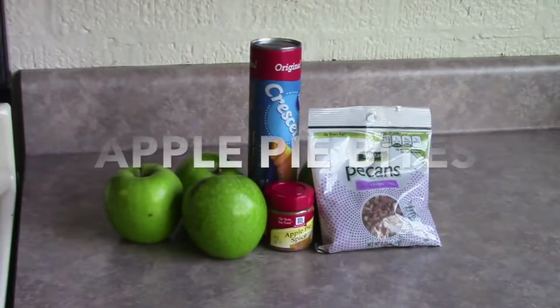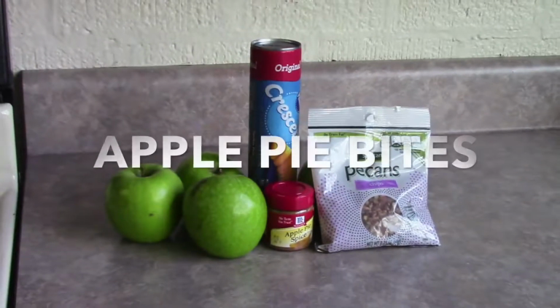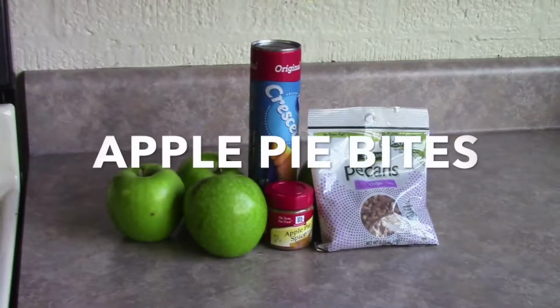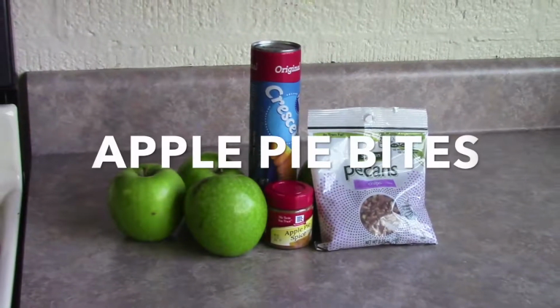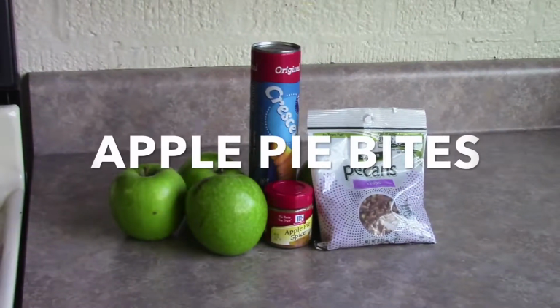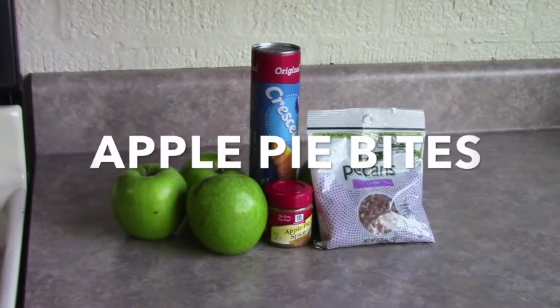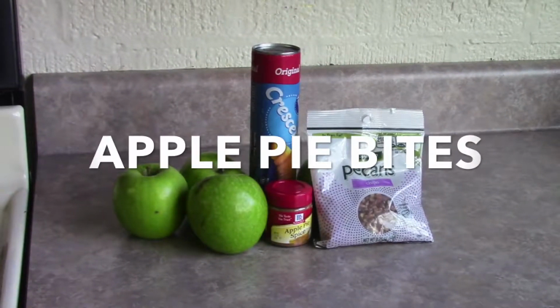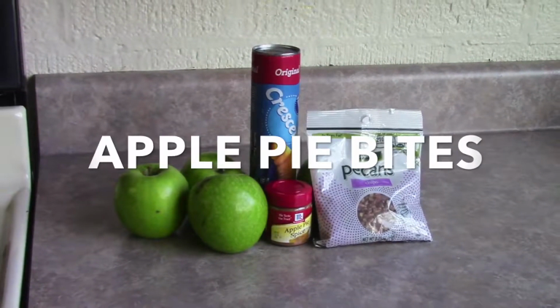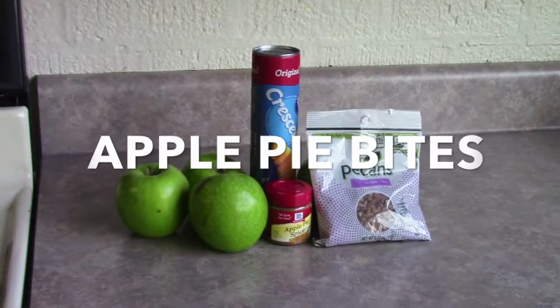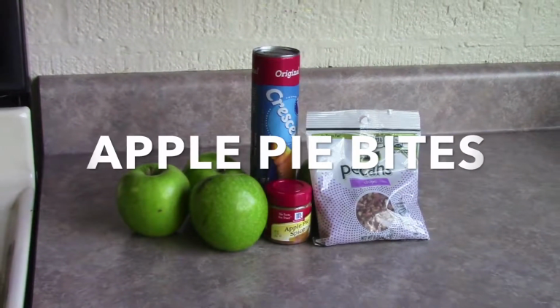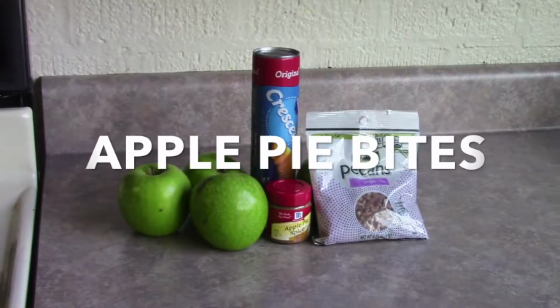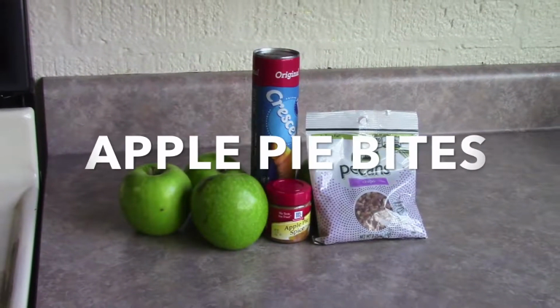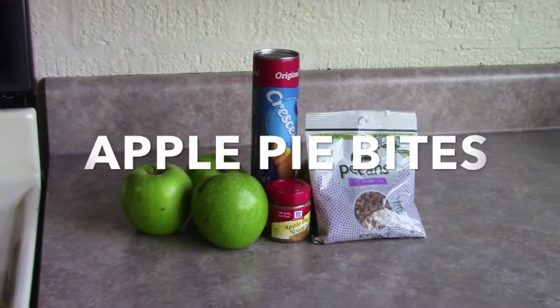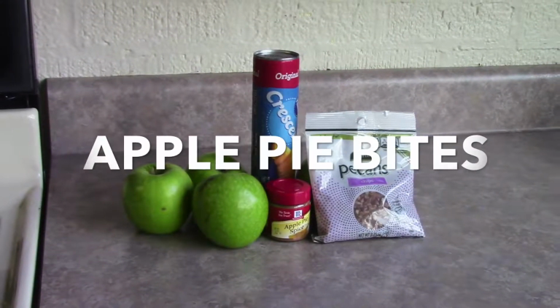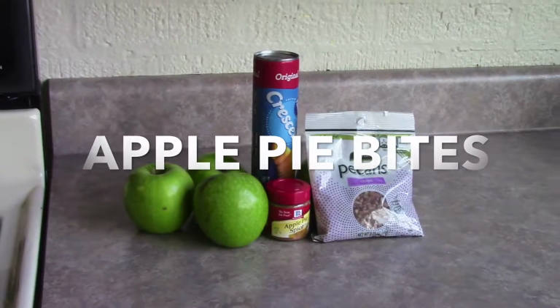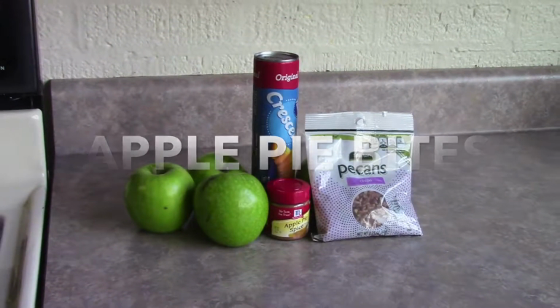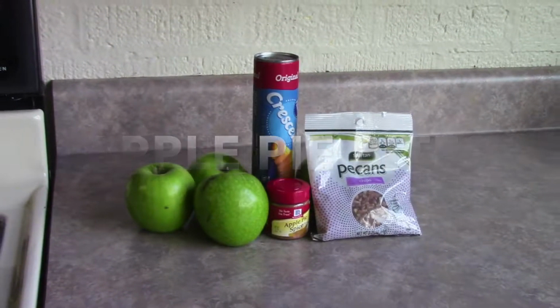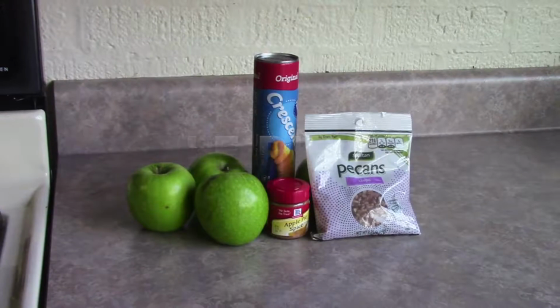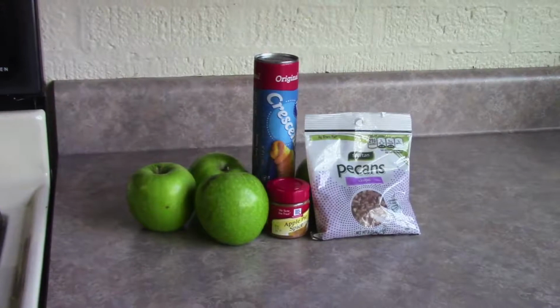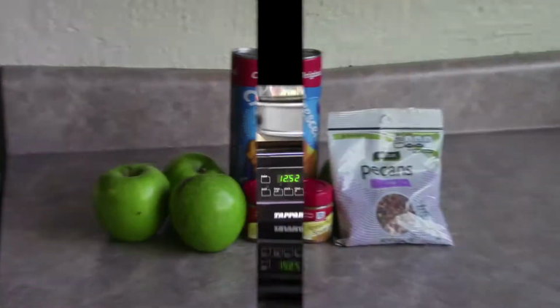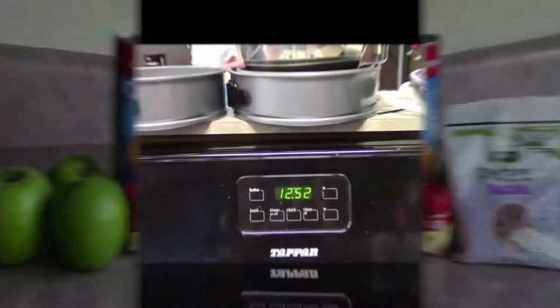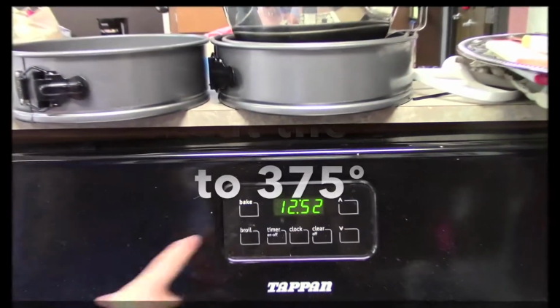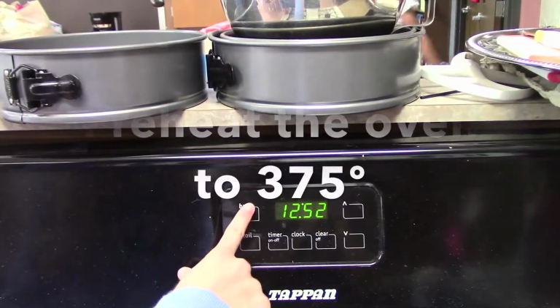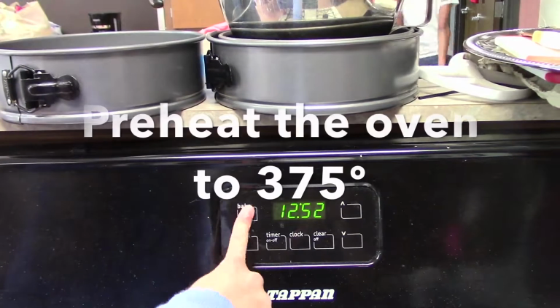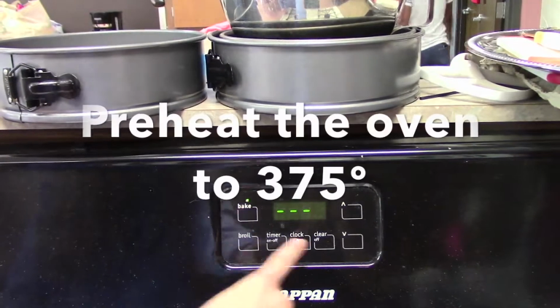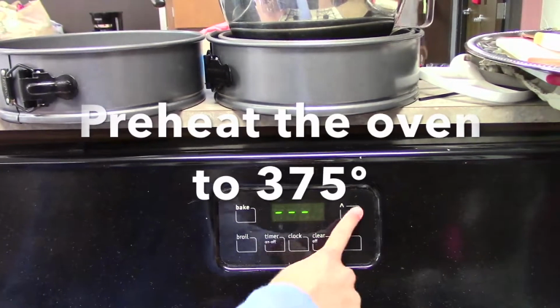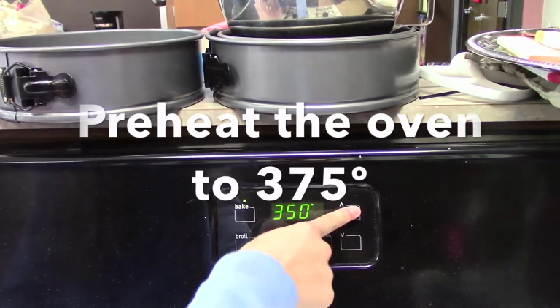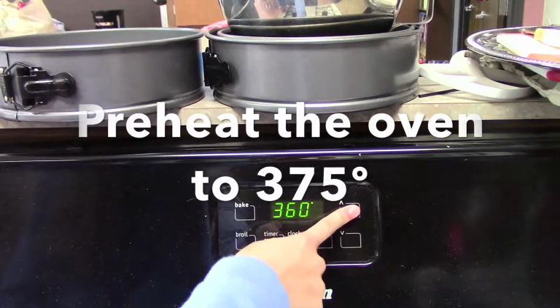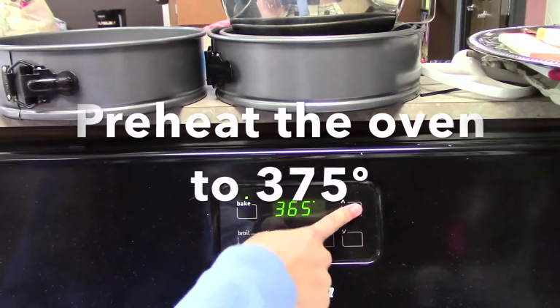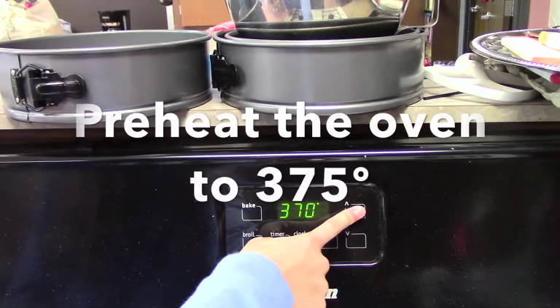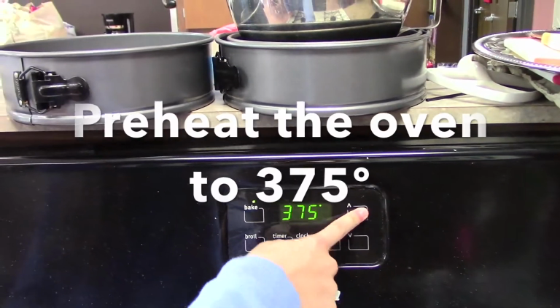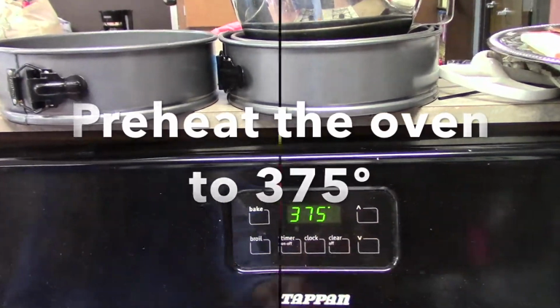Apple Pie! Preheat the oven to 375 degrees Fahrenheit.